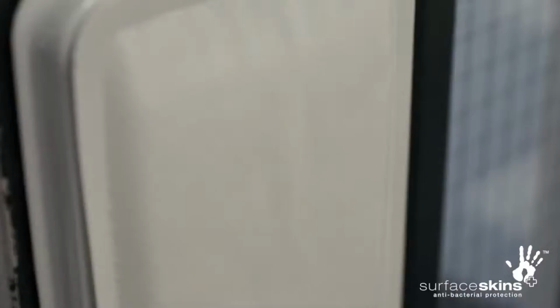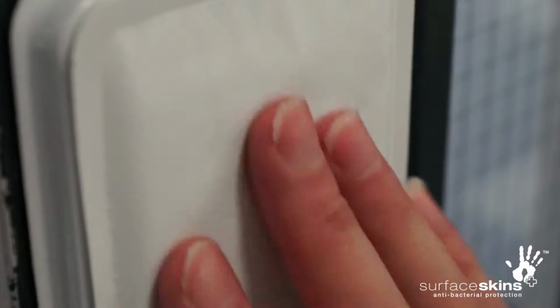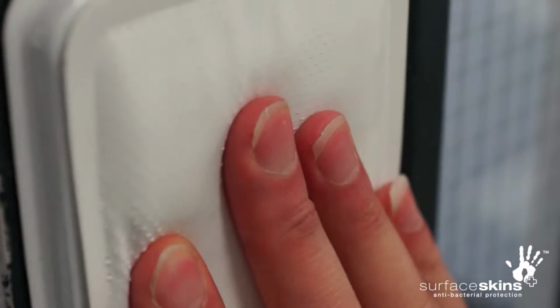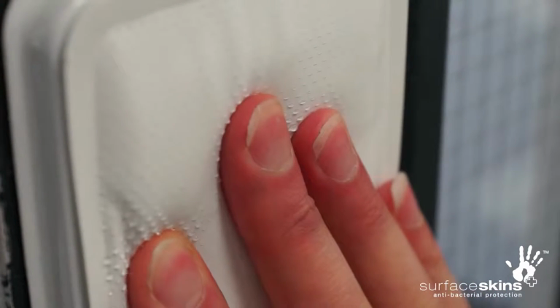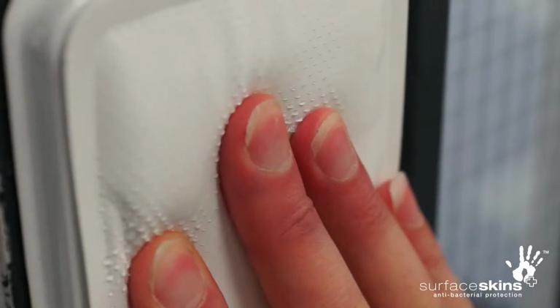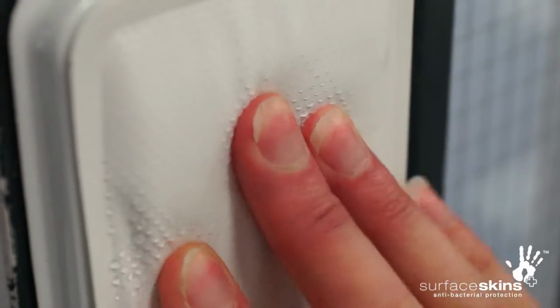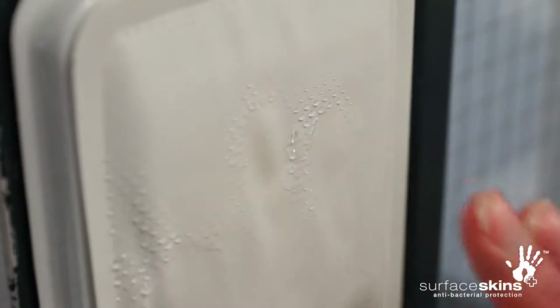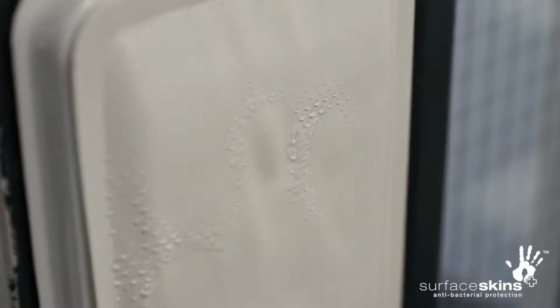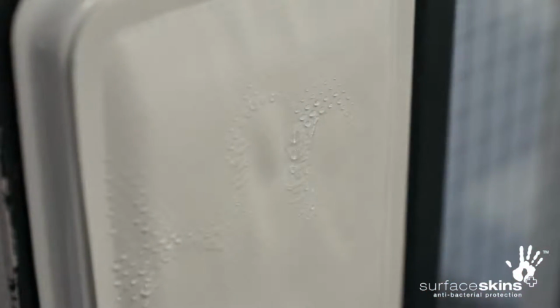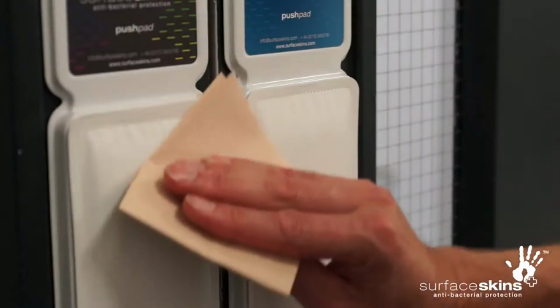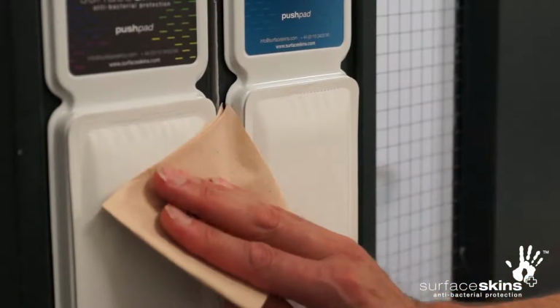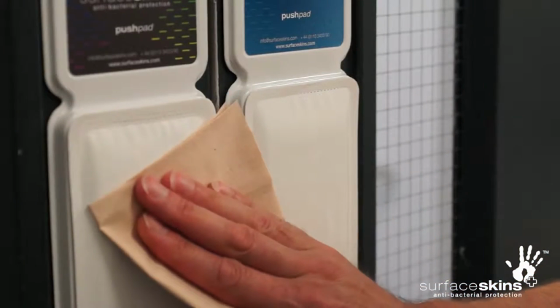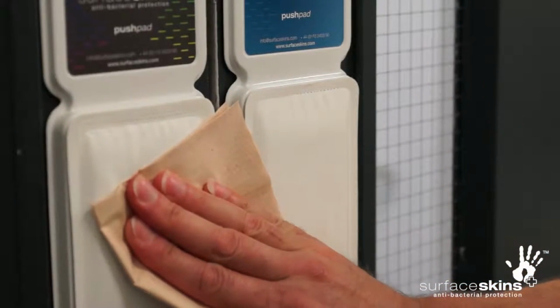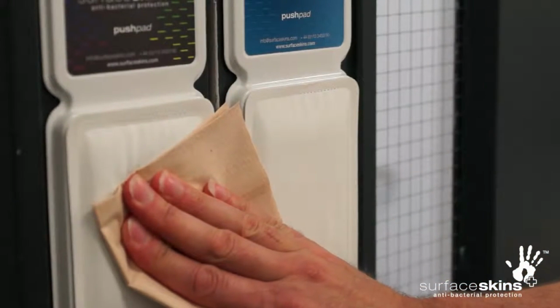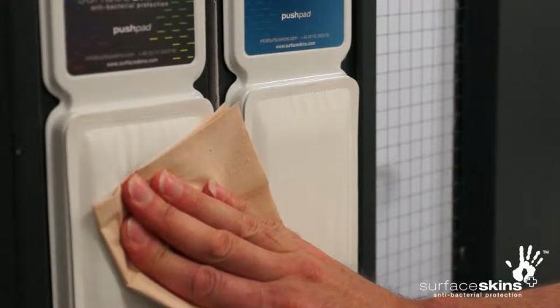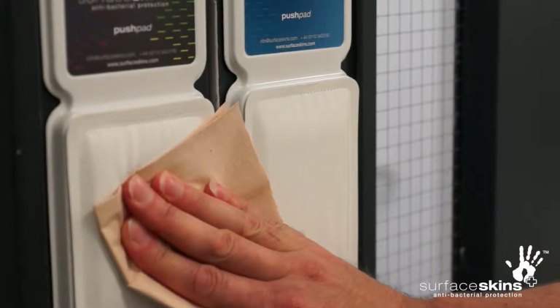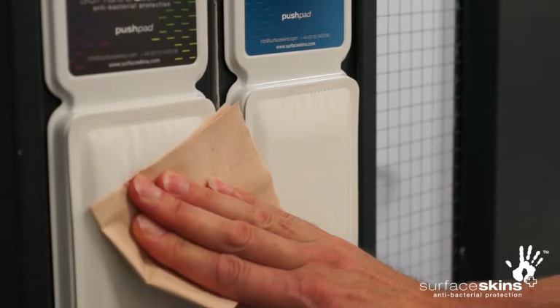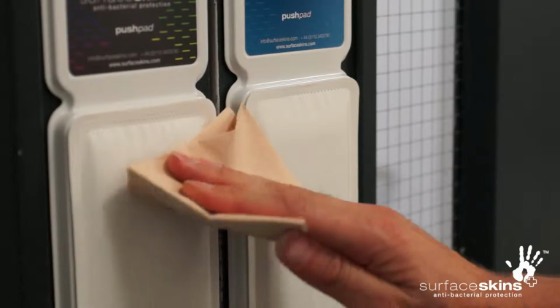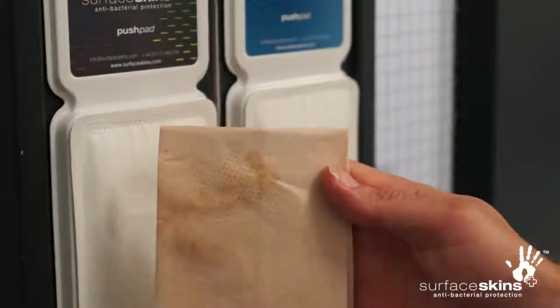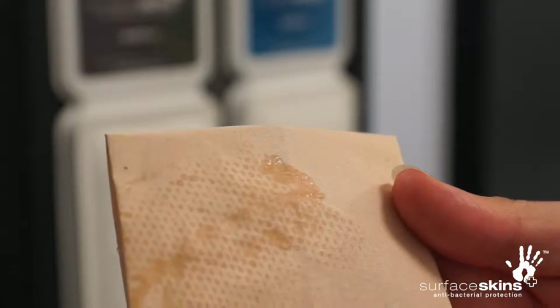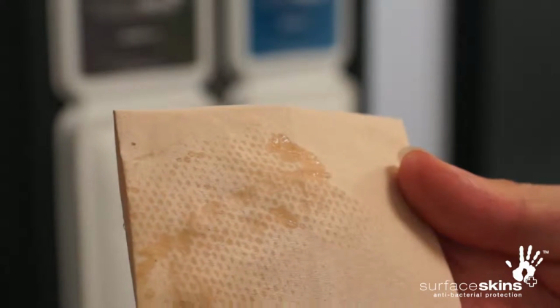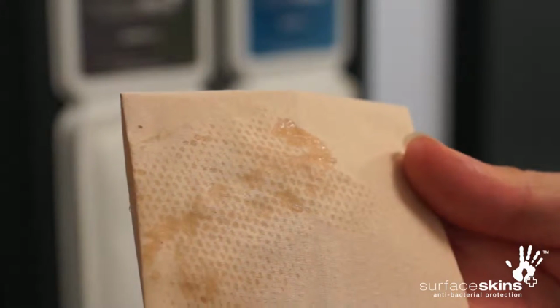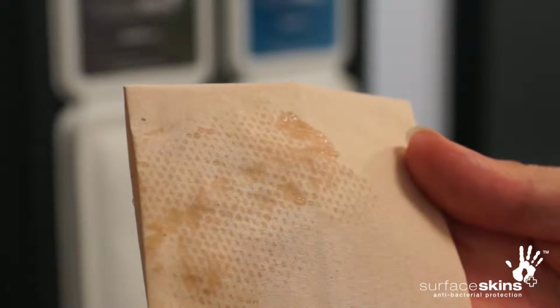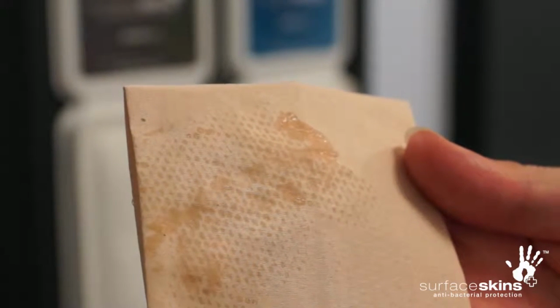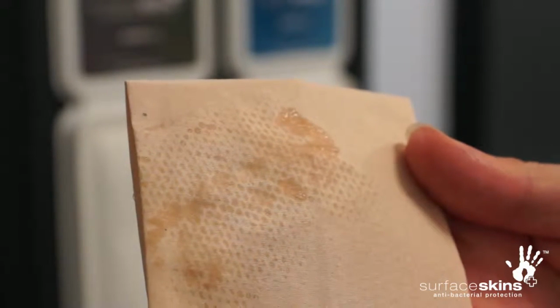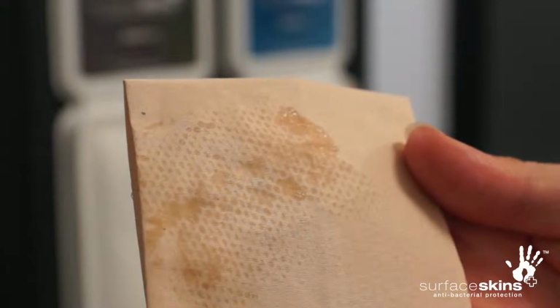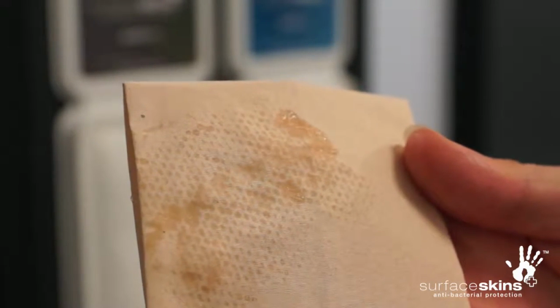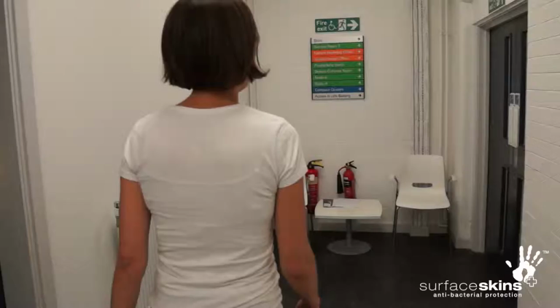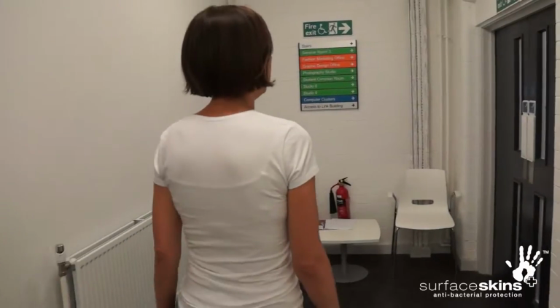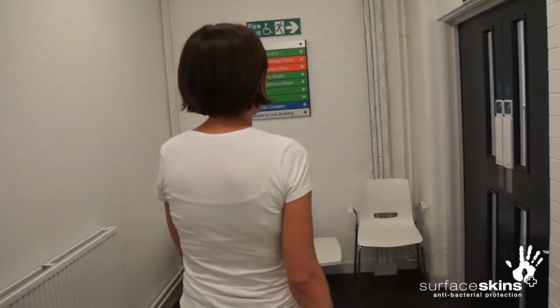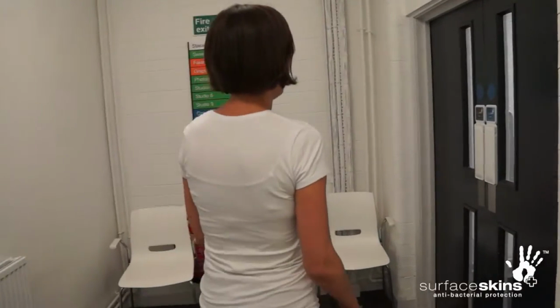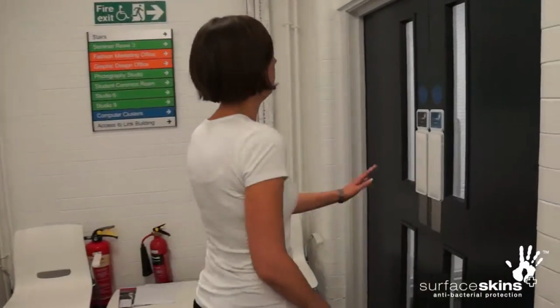Please push it as you would a regular door plate to open the door. A small amount of active solution will be released as you push the device, which disinfects the surface in preparation for the next person.